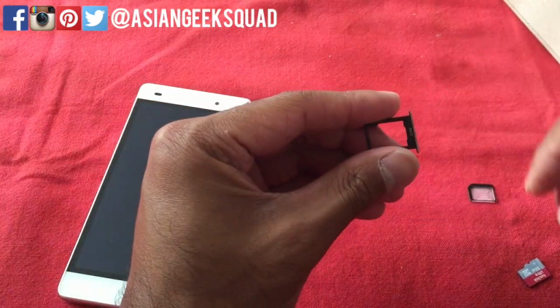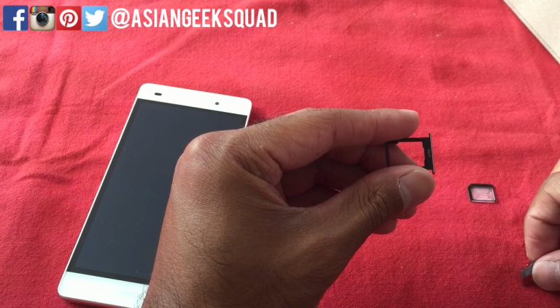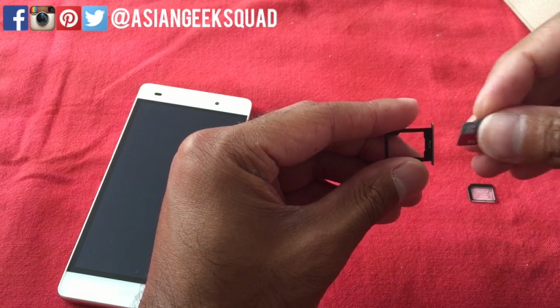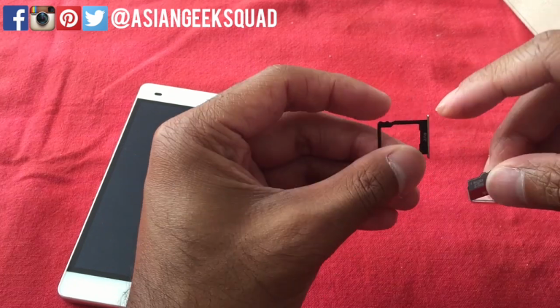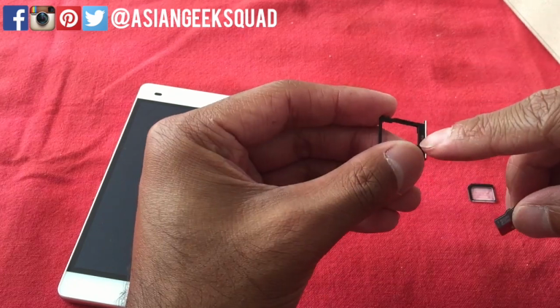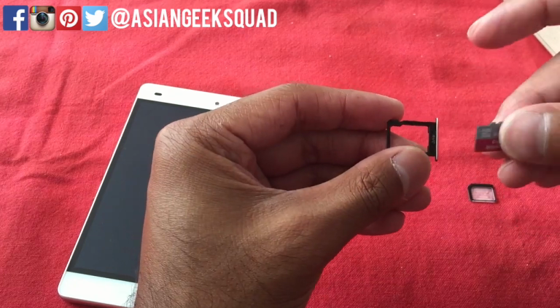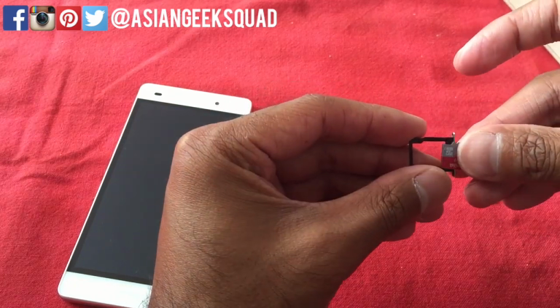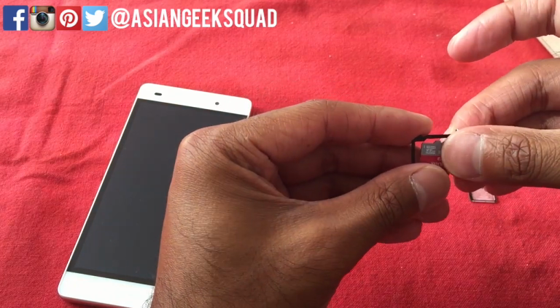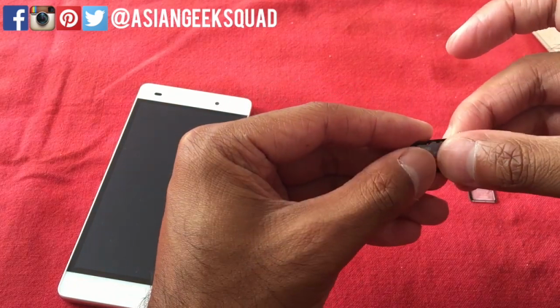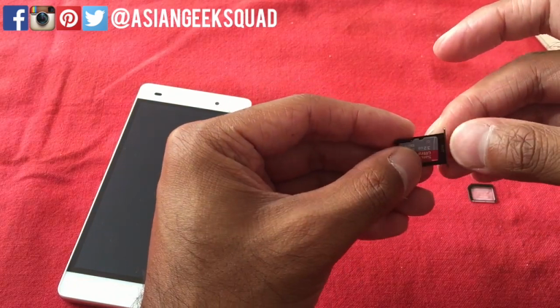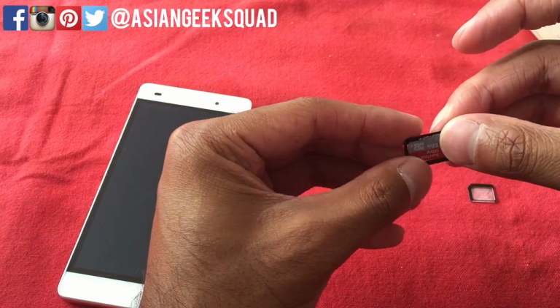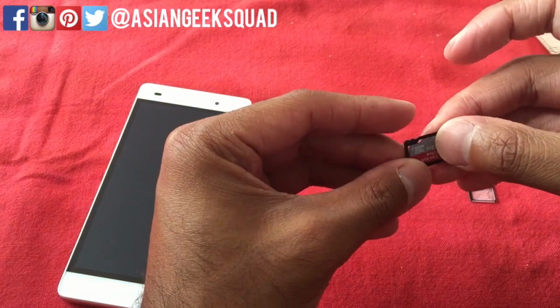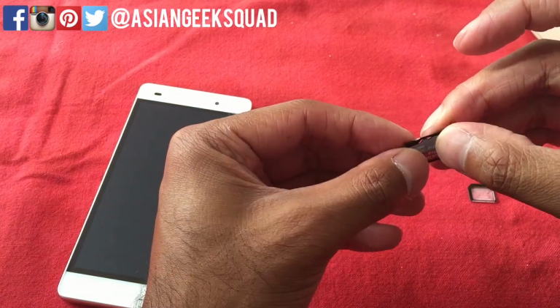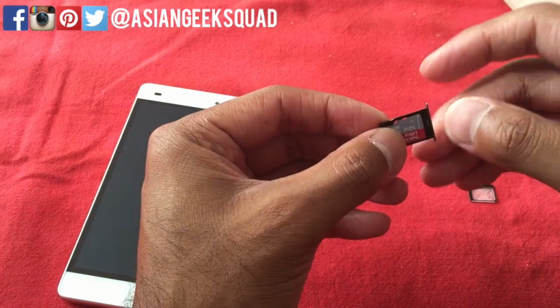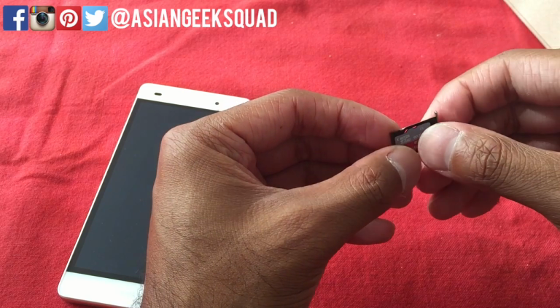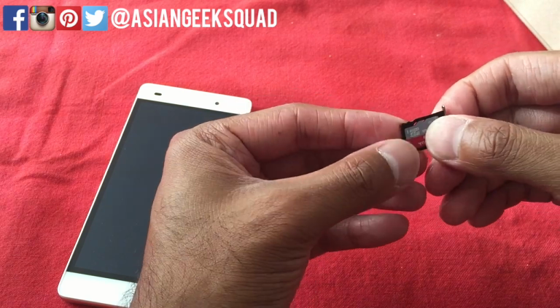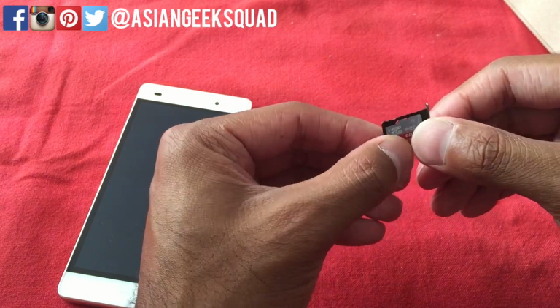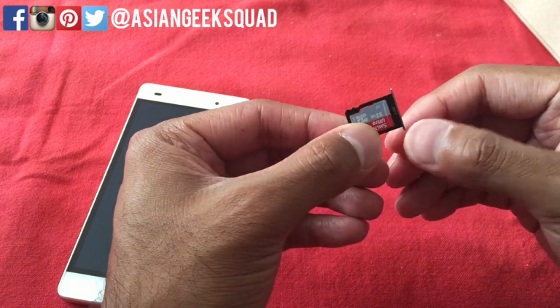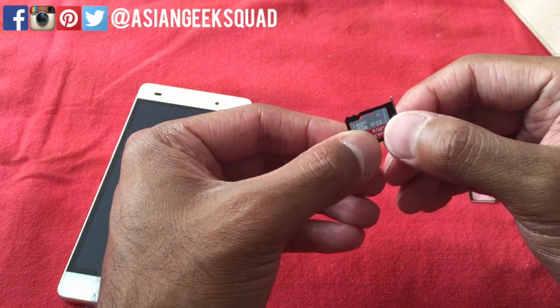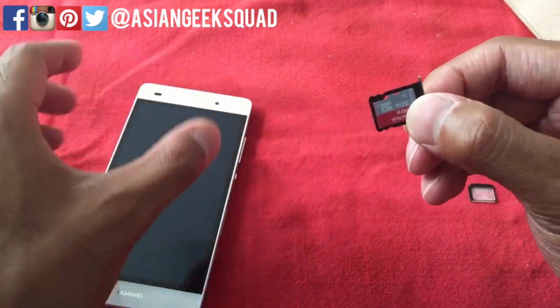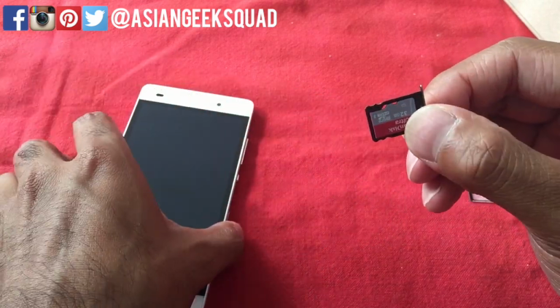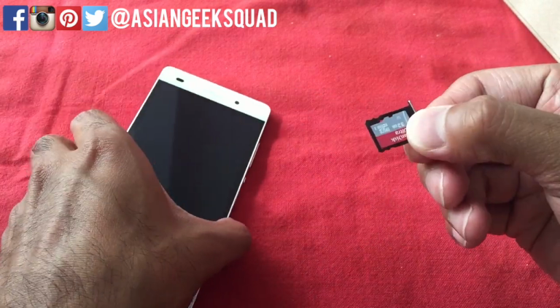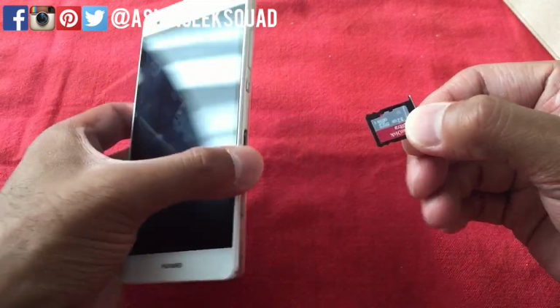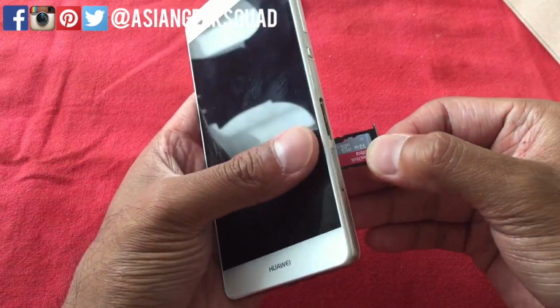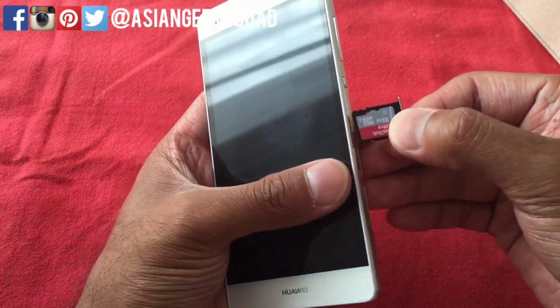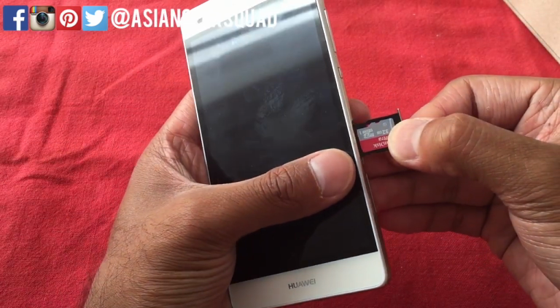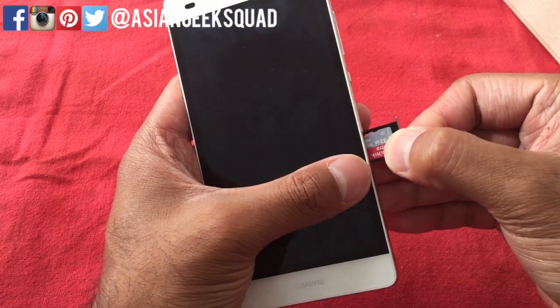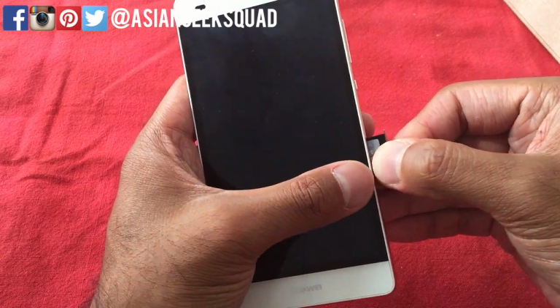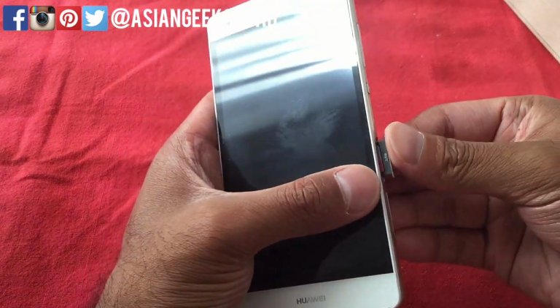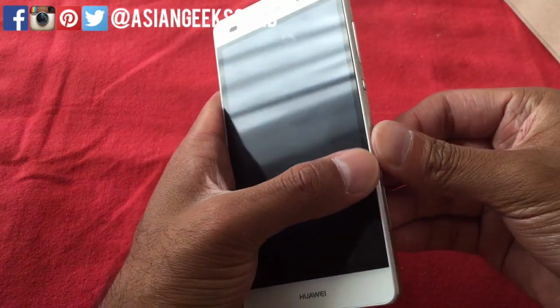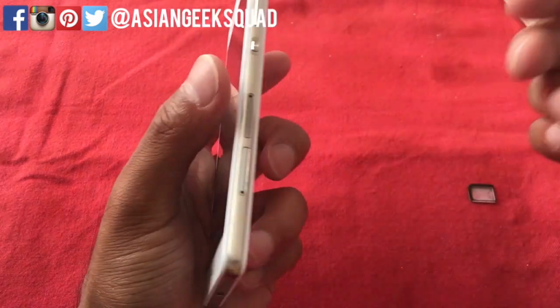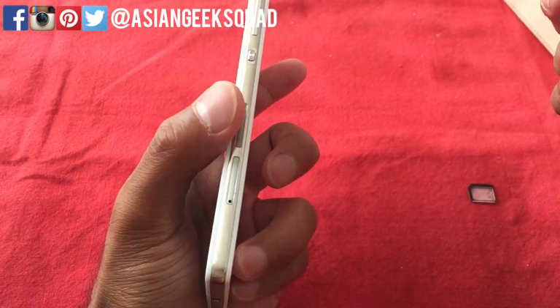Now you cannot put both the nano SIM and the micro SD card at the same time. This slot supports up to 128 gigabytes of storage — here I'm just using a 32 — and you can just go ahead and slide that in. There you go.